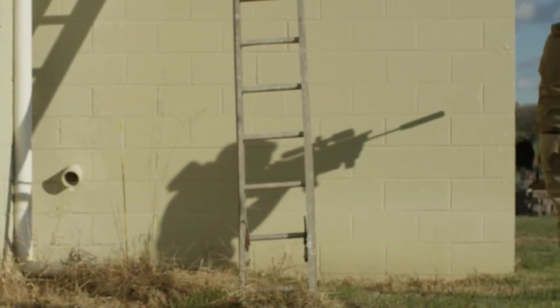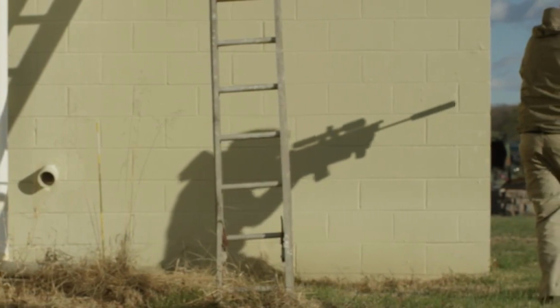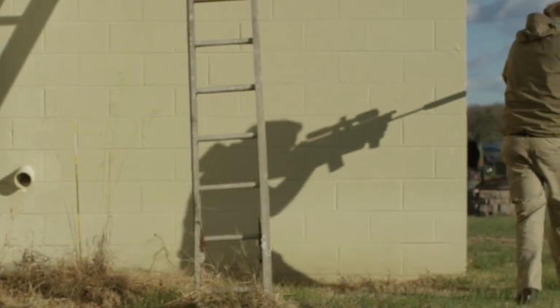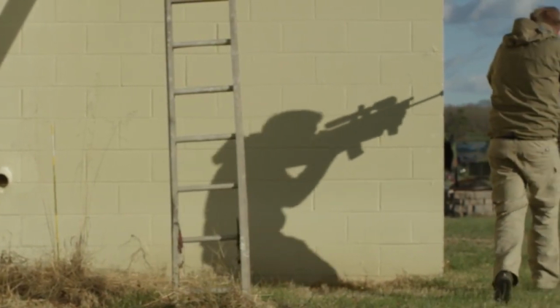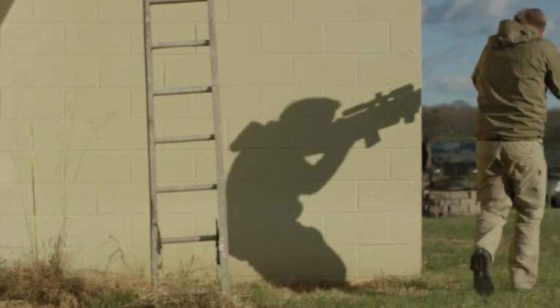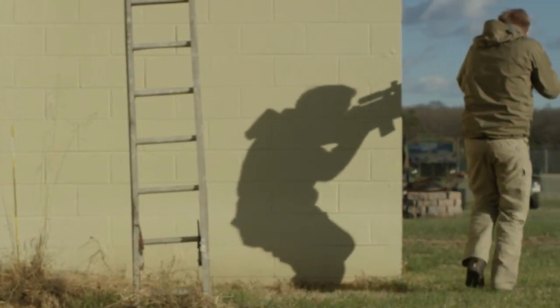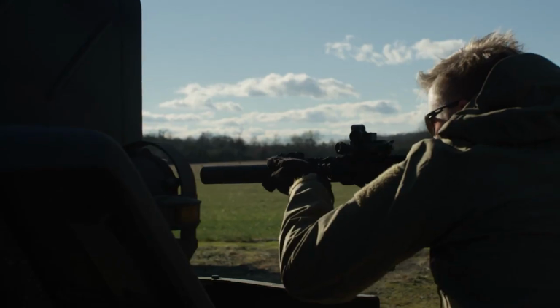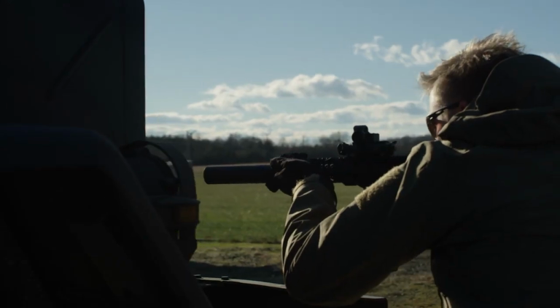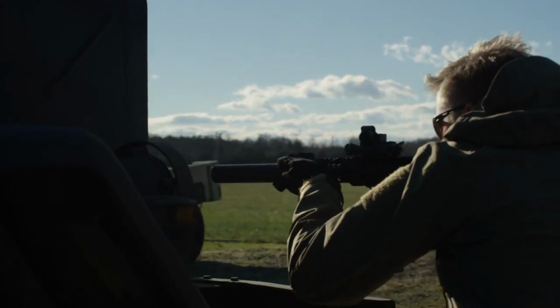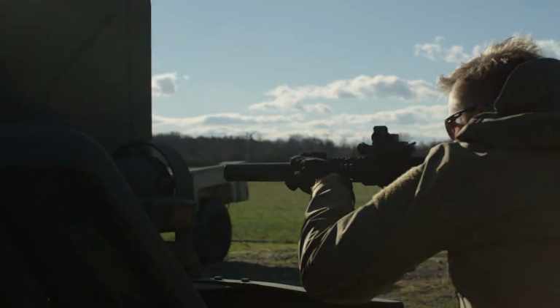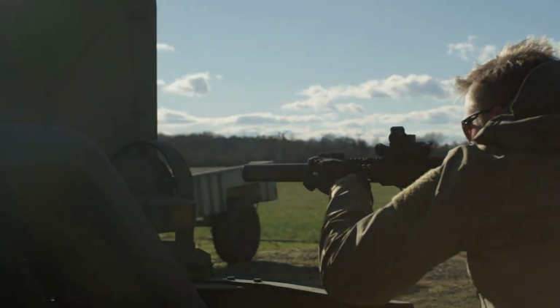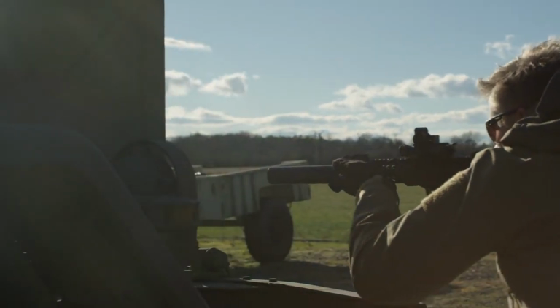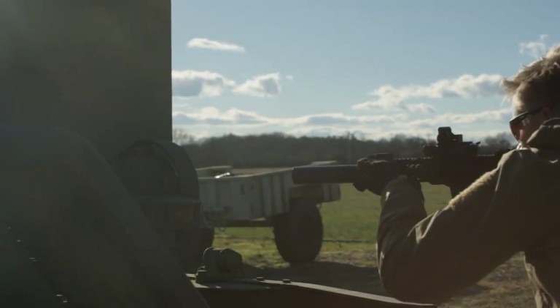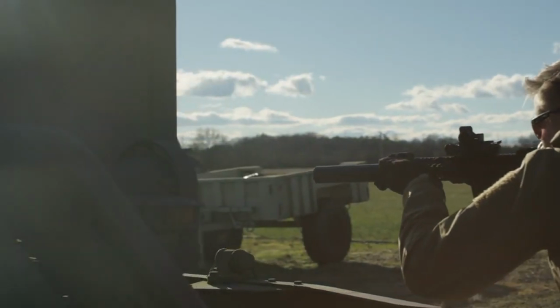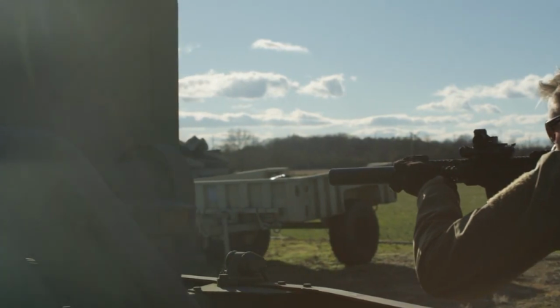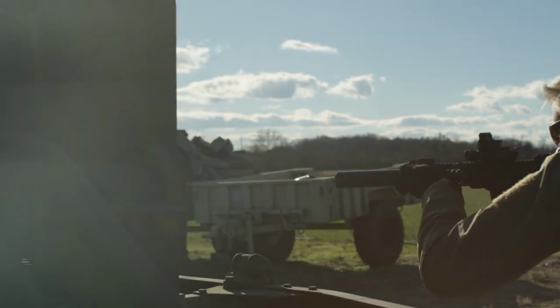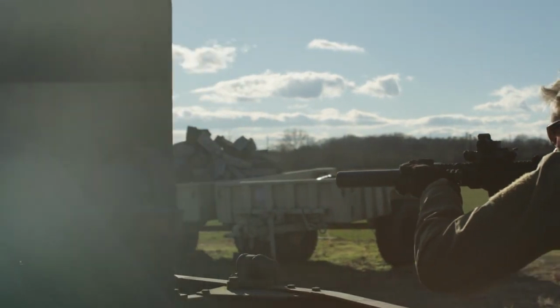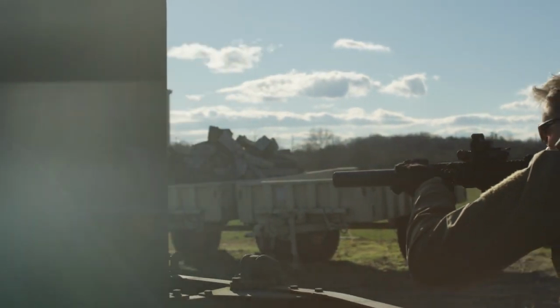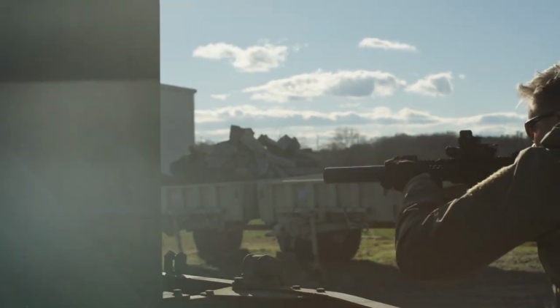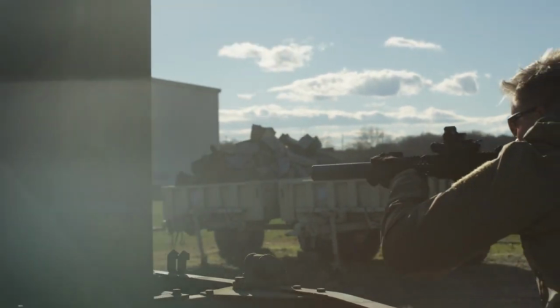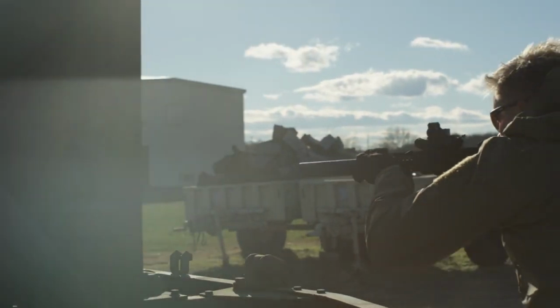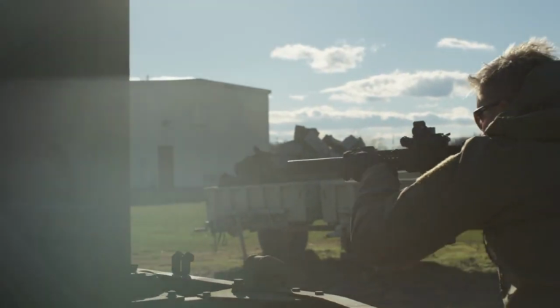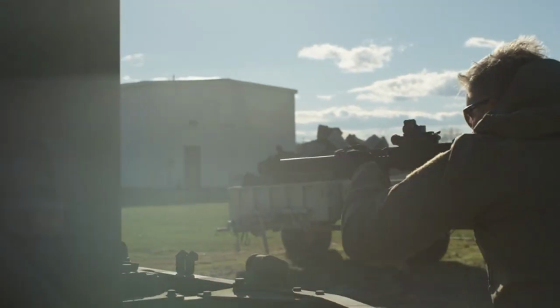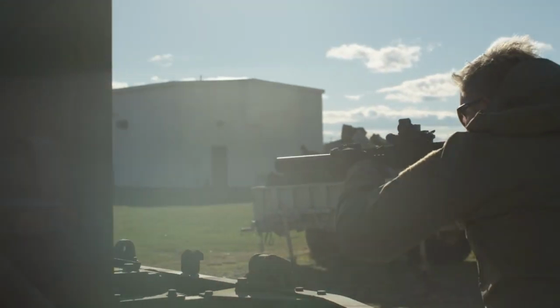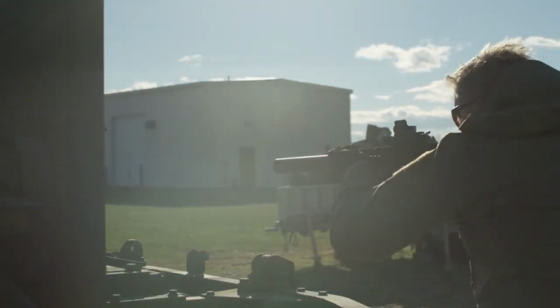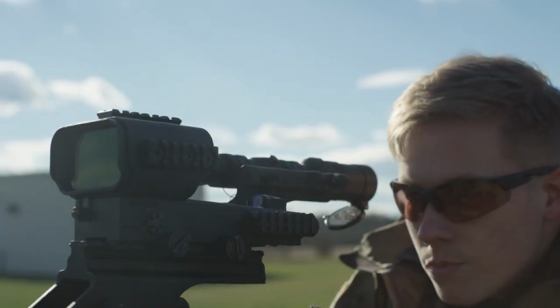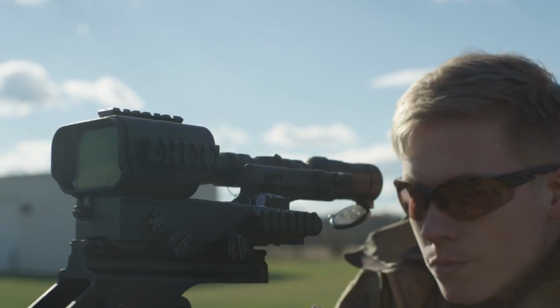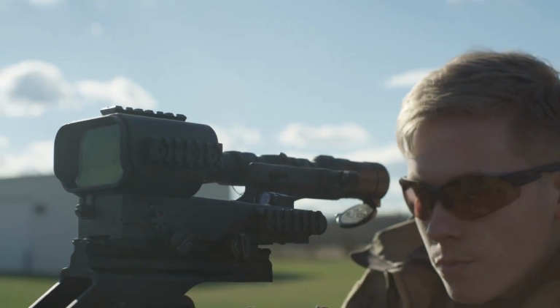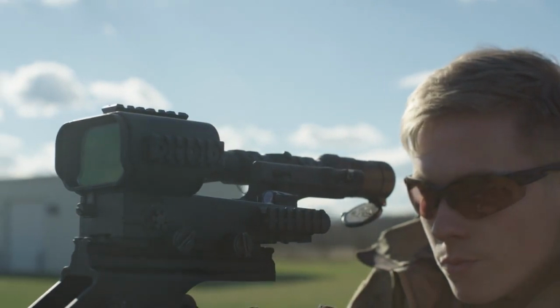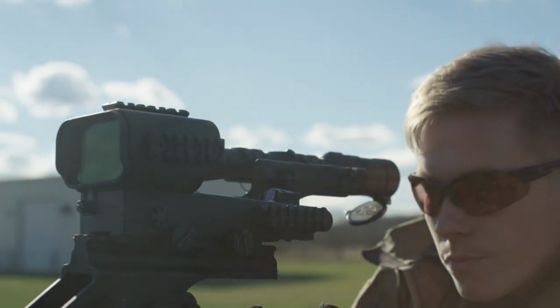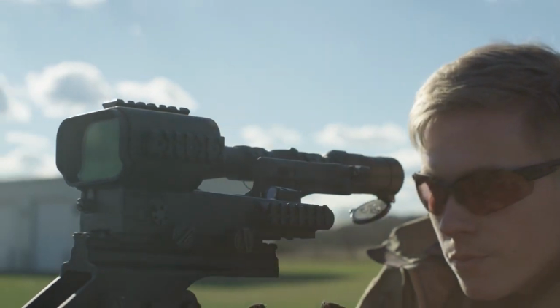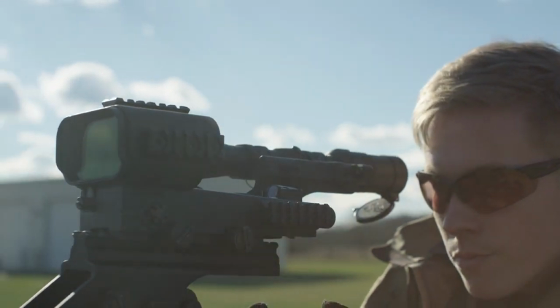Based in Midland, Virginia, IT&T has federal firearm licenses as both a manufacturer and an importer, and is registered with the Department of State to operate in accordance with ITAR-compliant regulations.